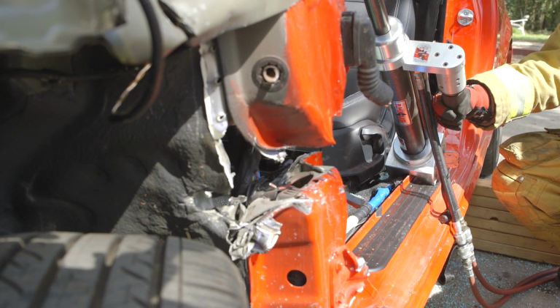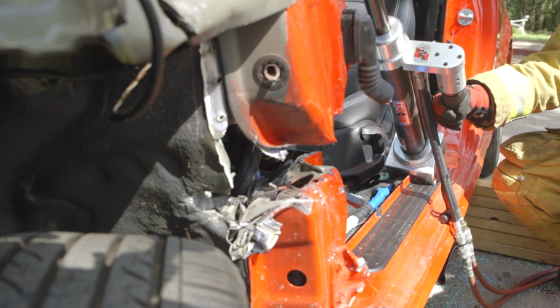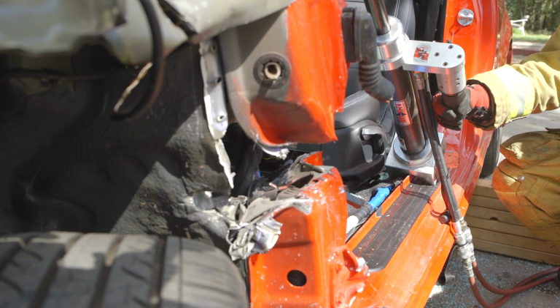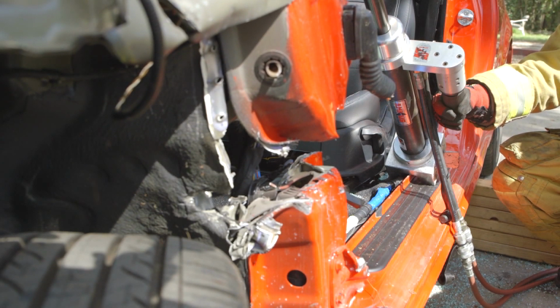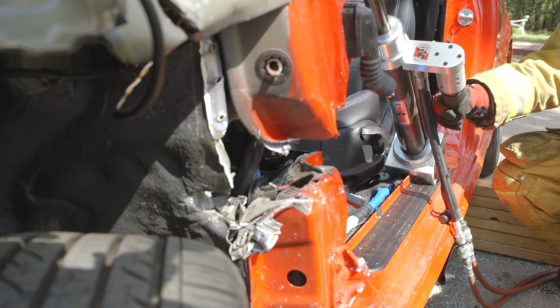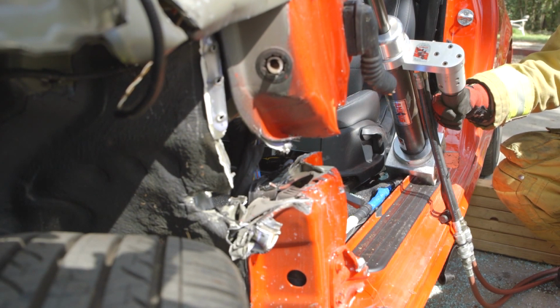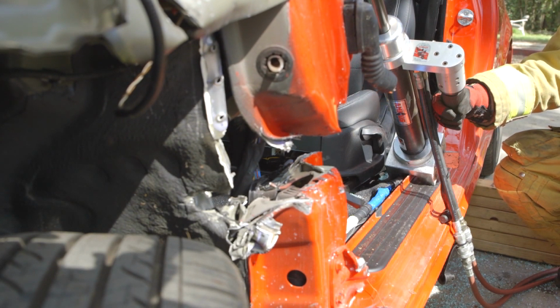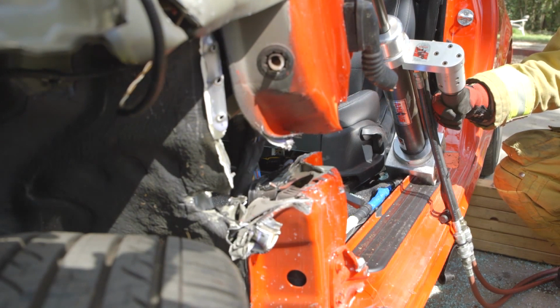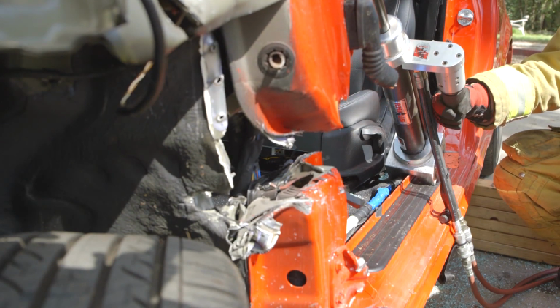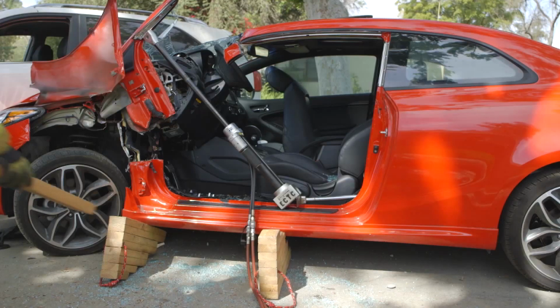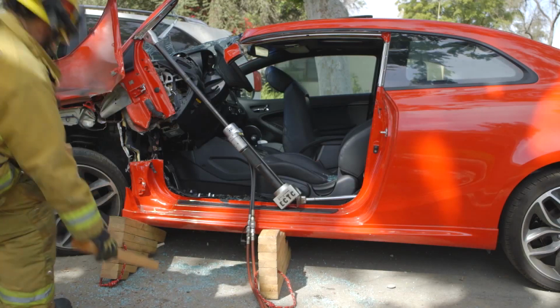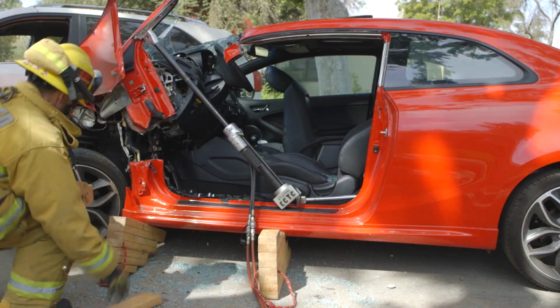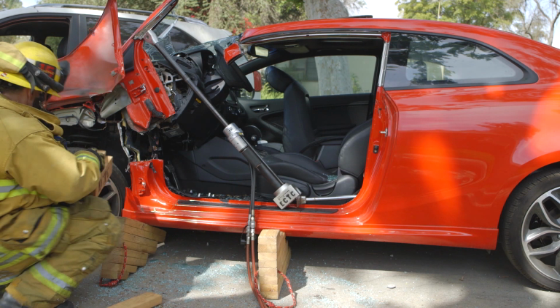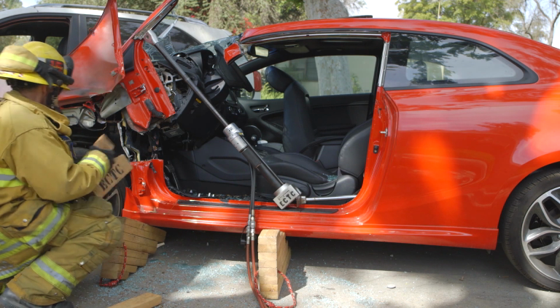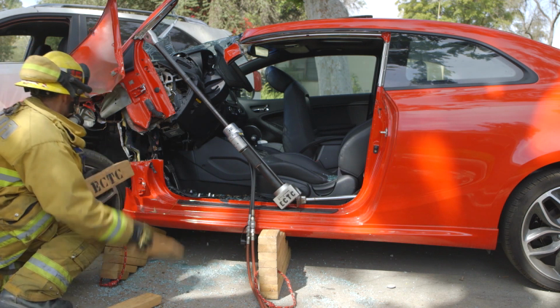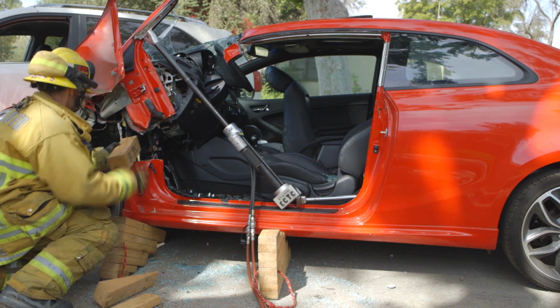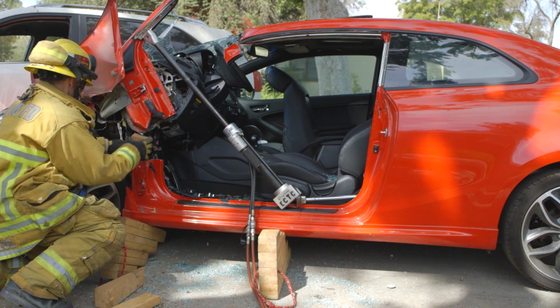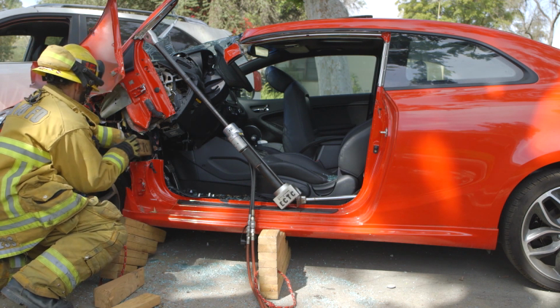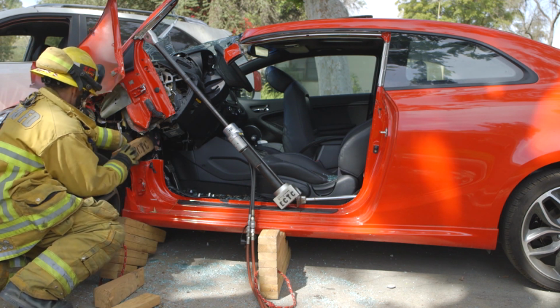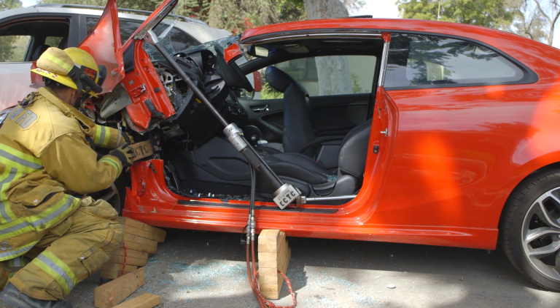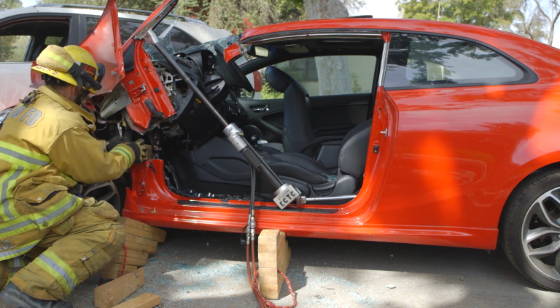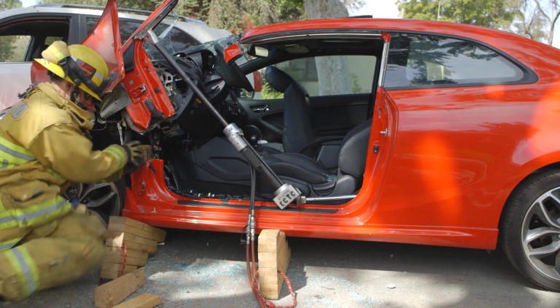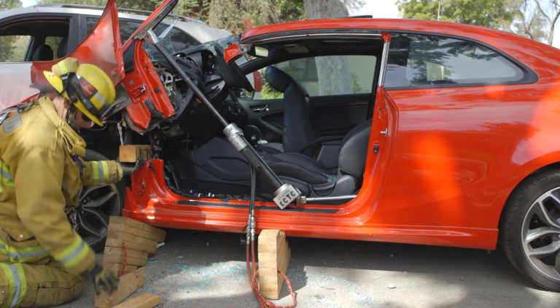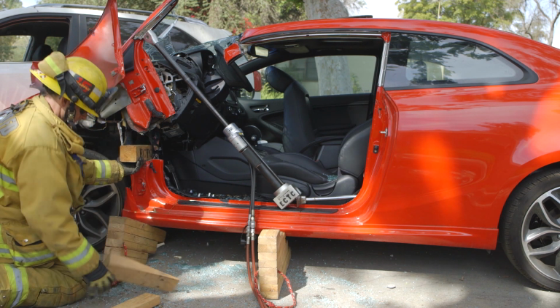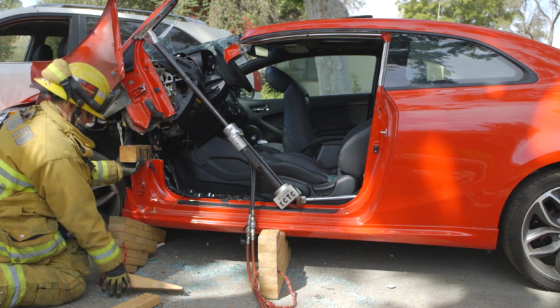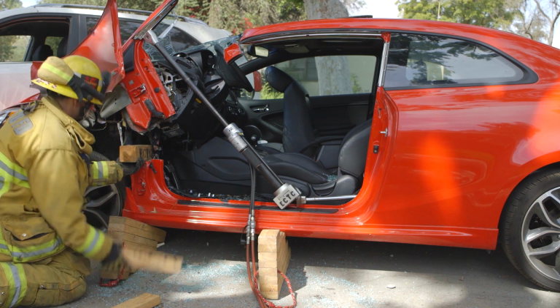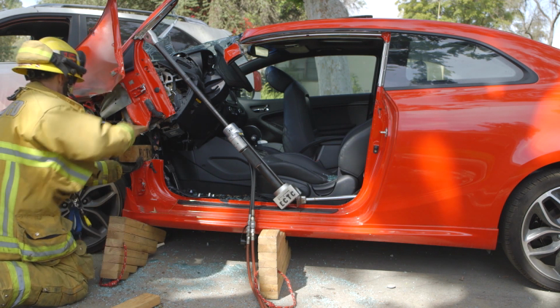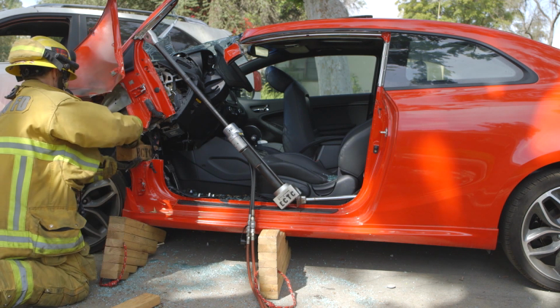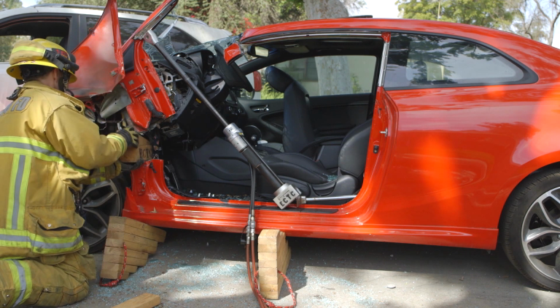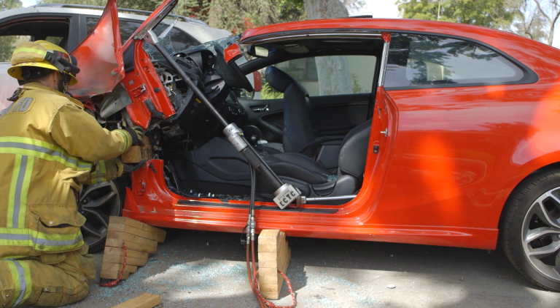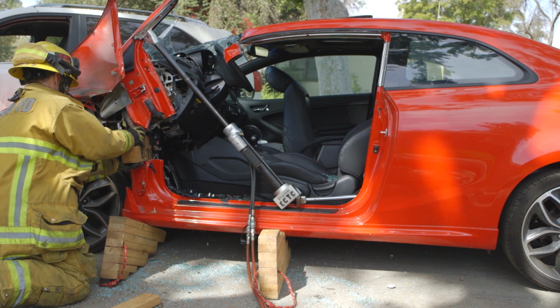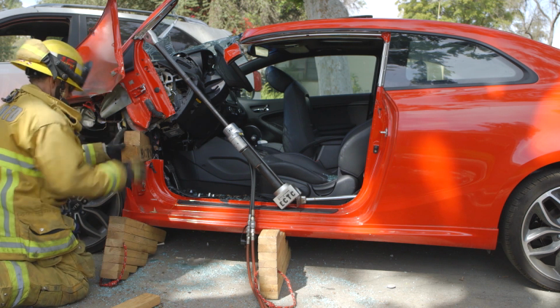The dash roll creates an obvious patient removal problem due to the ram positioning. To remove your patient, crib up the displaced dash and then you can safely remove the ram.